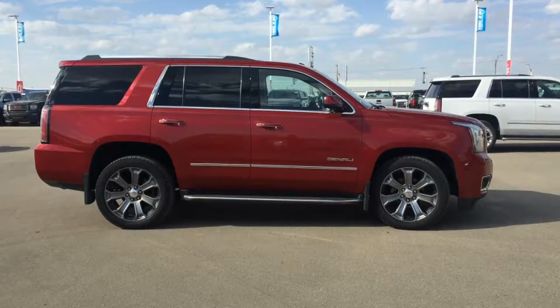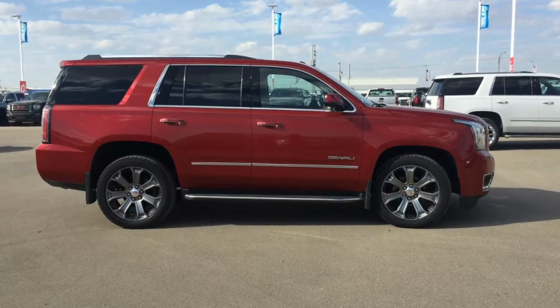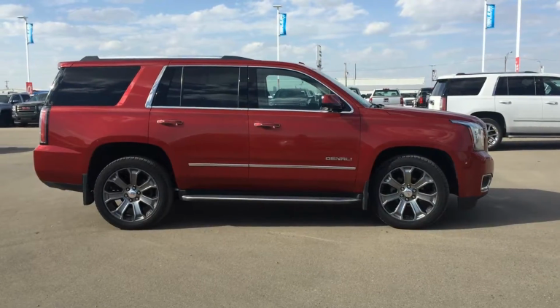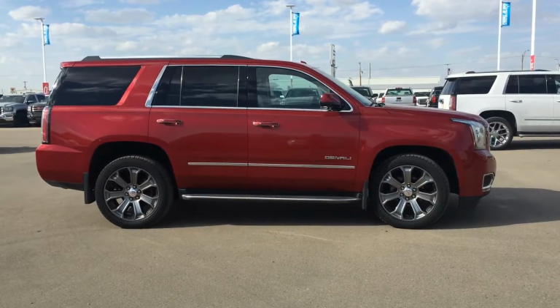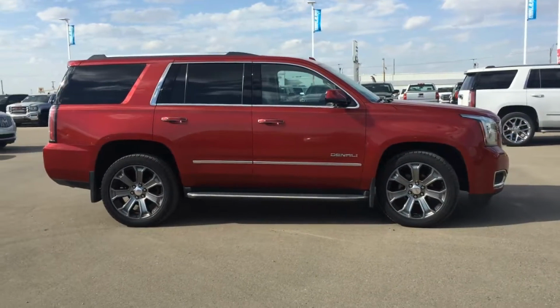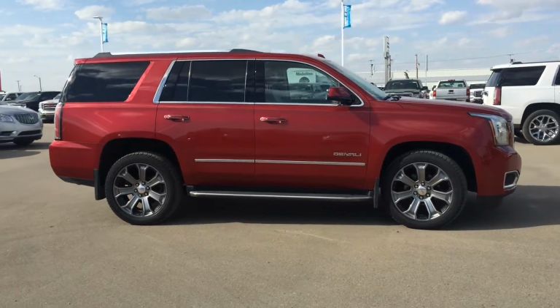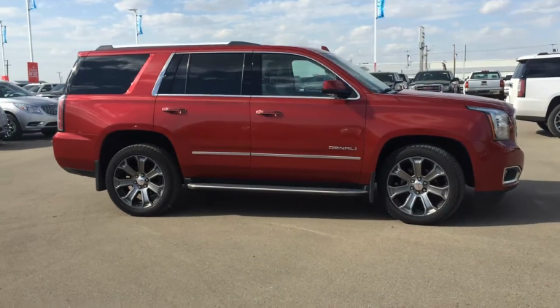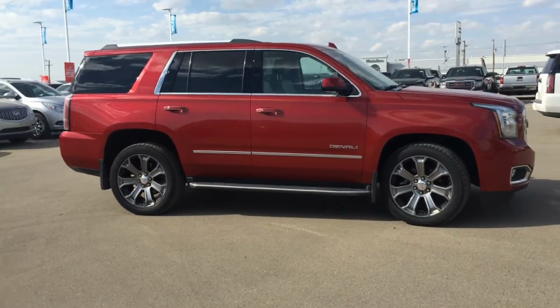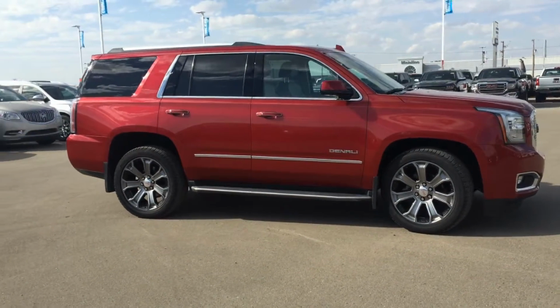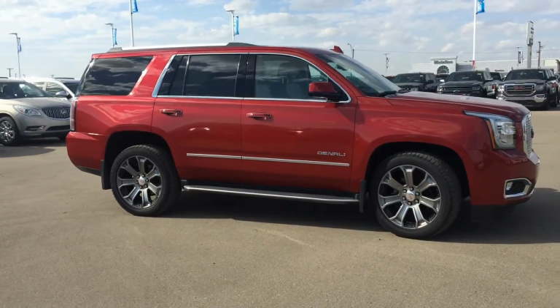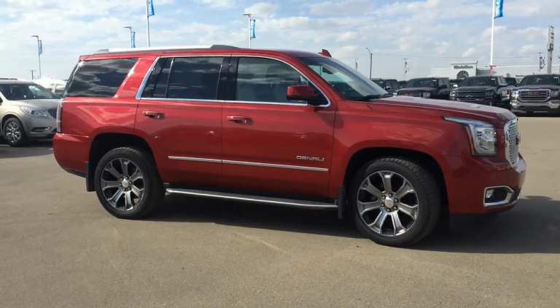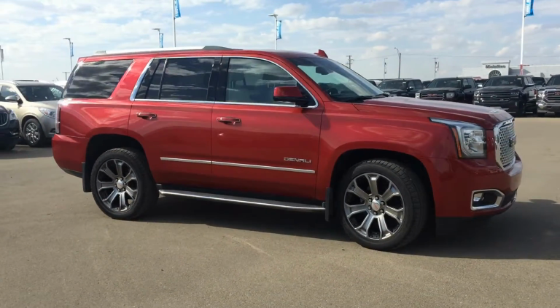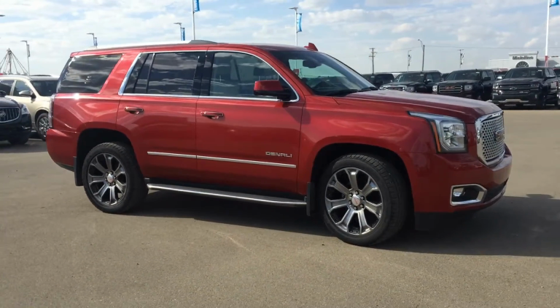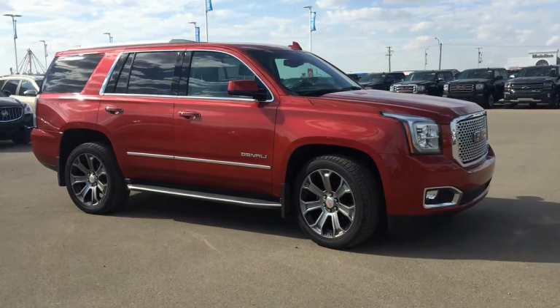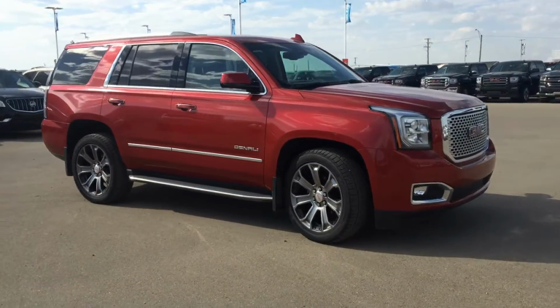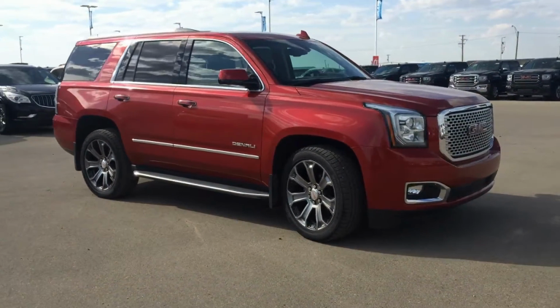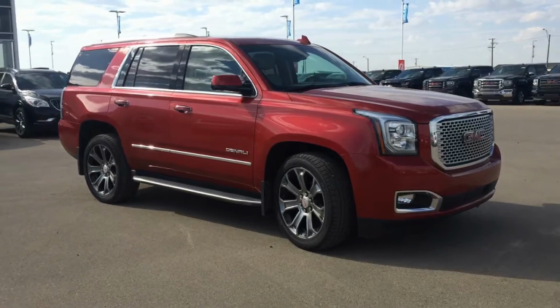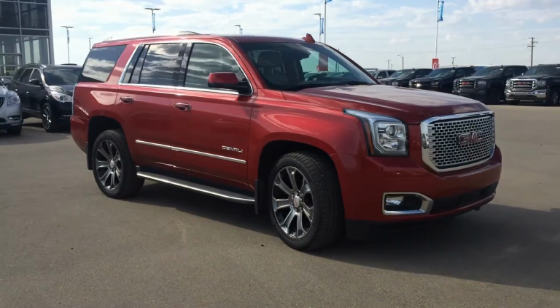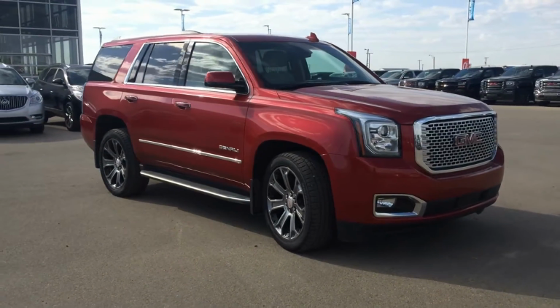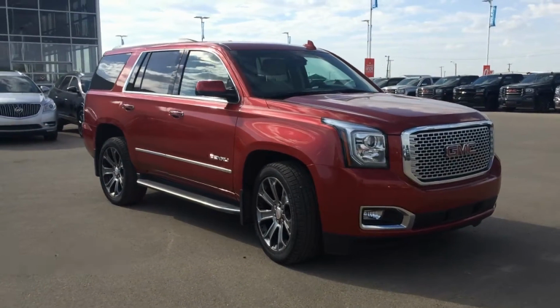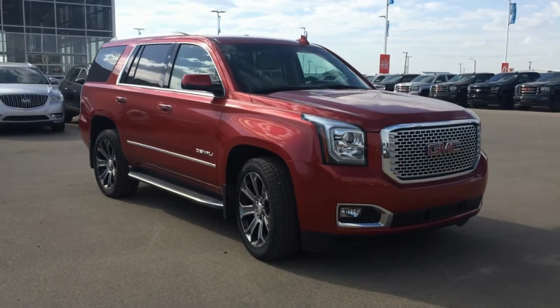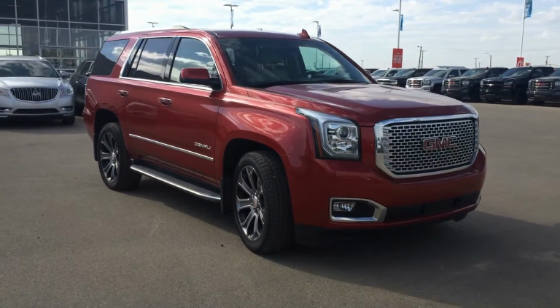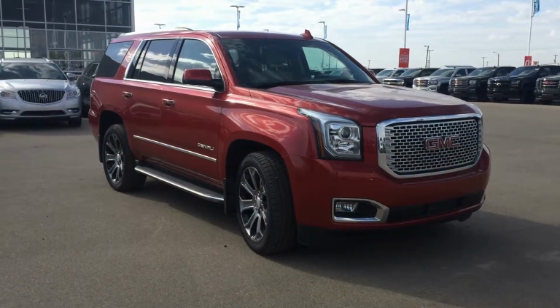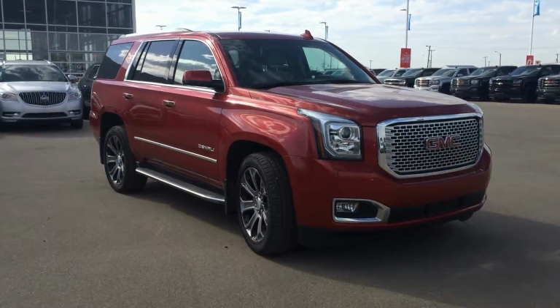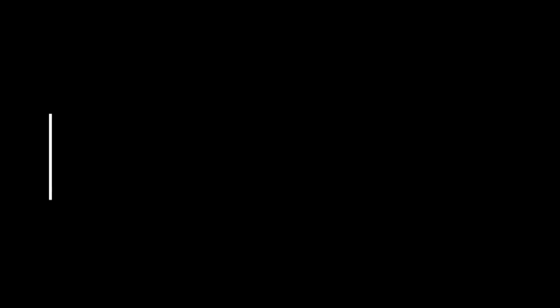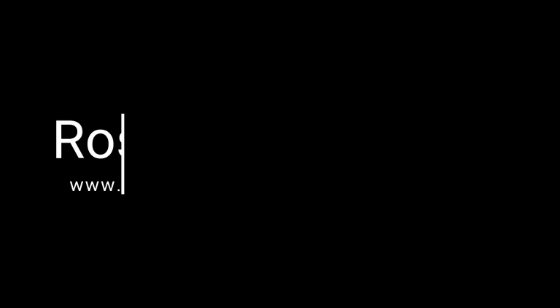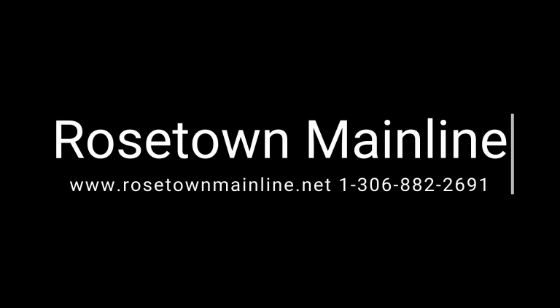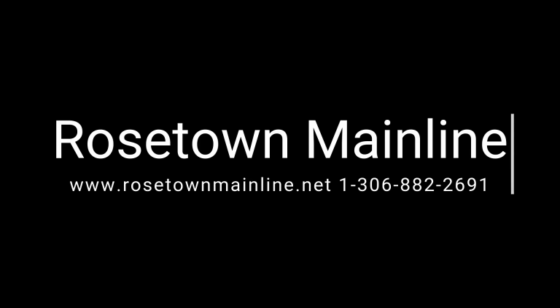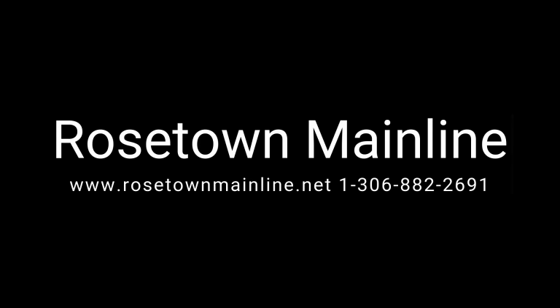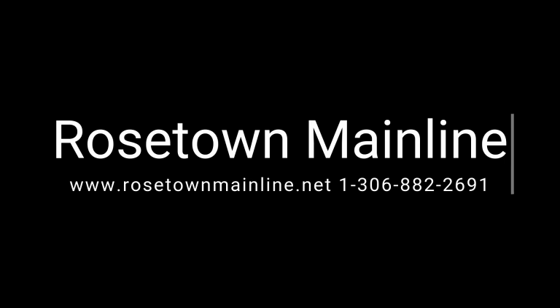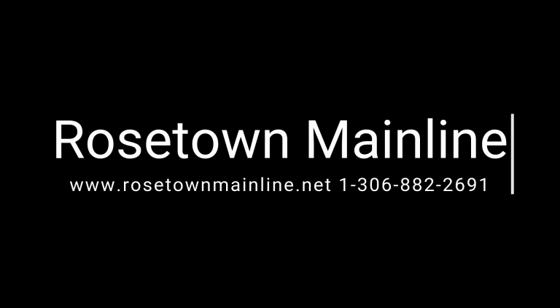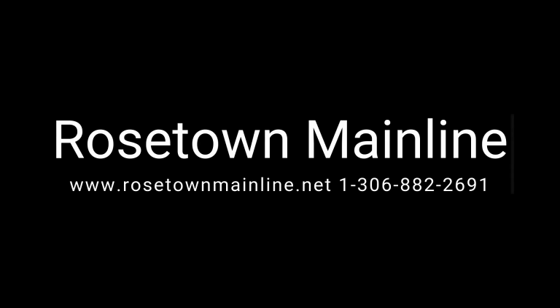One previous owner, PST has been paid. Come to Rosetown Mainline to check out this Platinum pre-owned unit. Includes 3 months or 6,000 kilometers of Platinum pre-owned warranty.